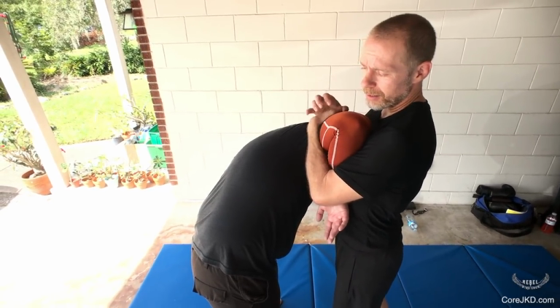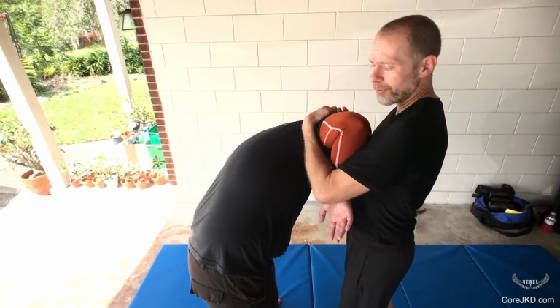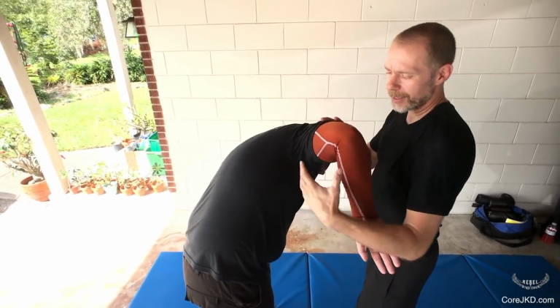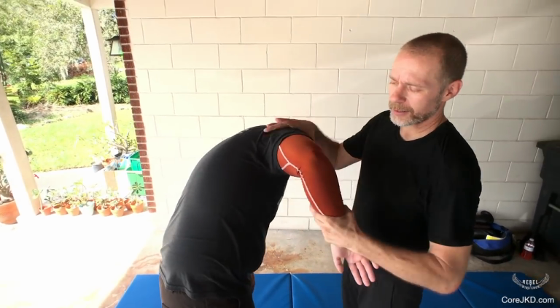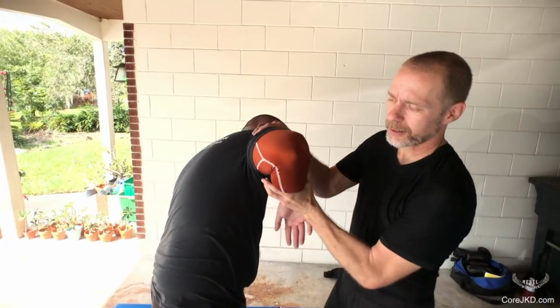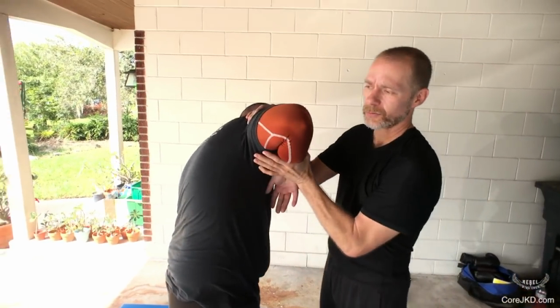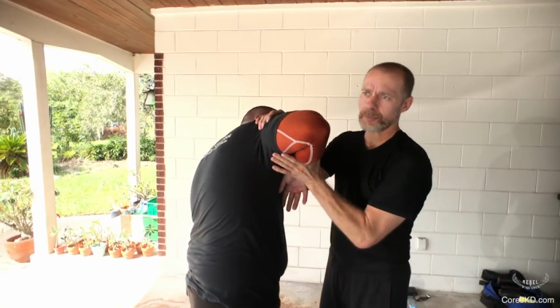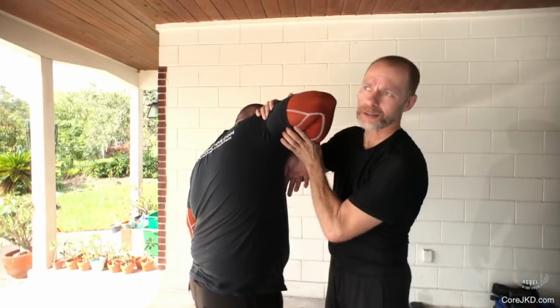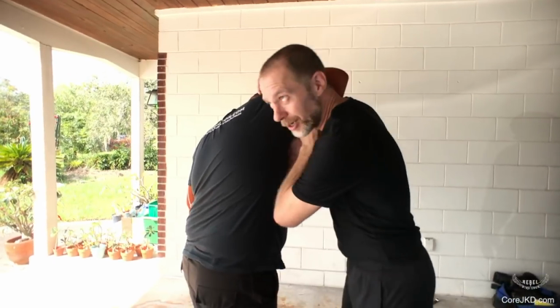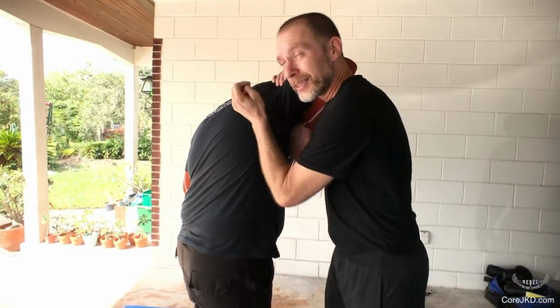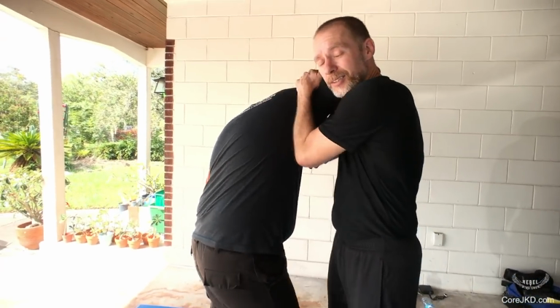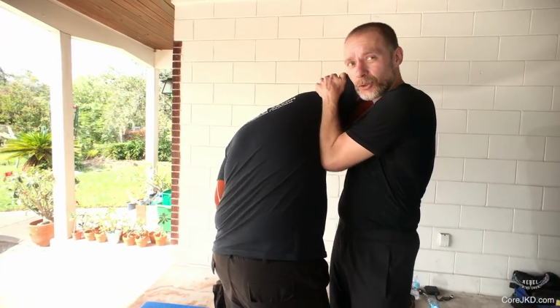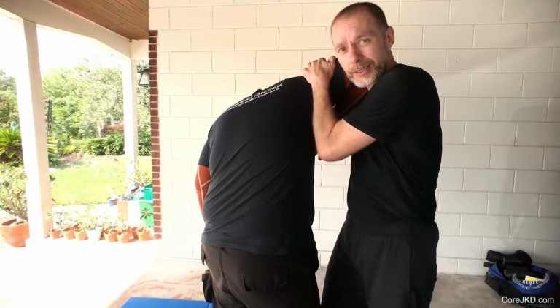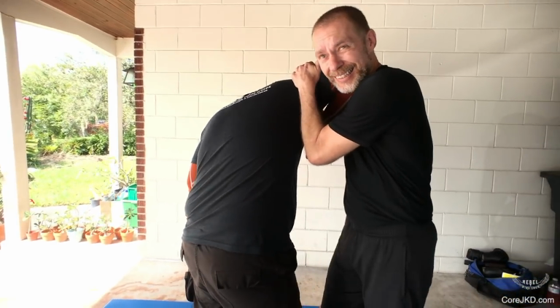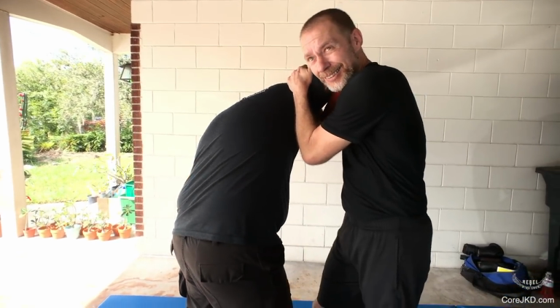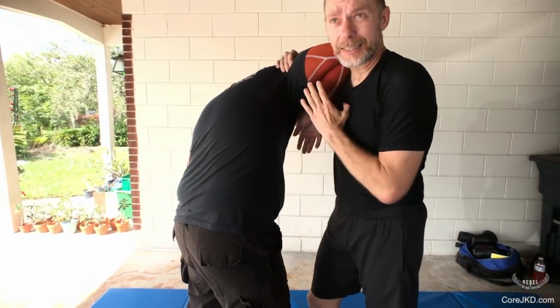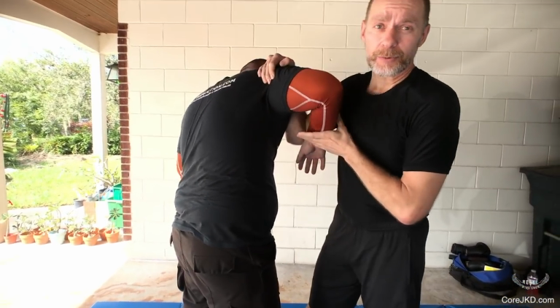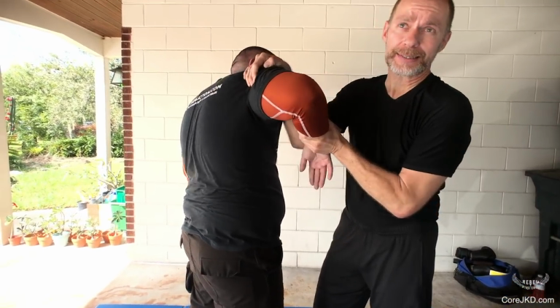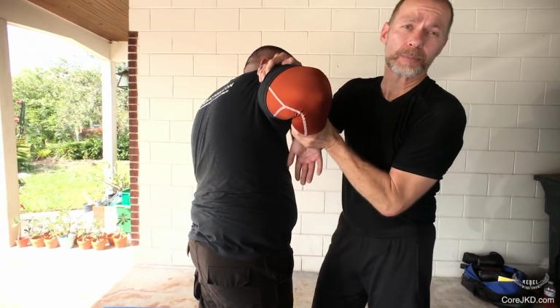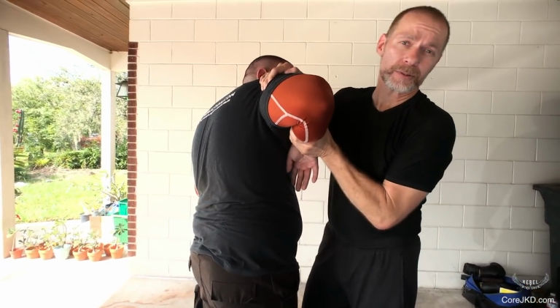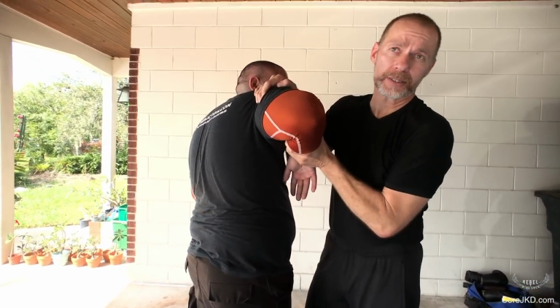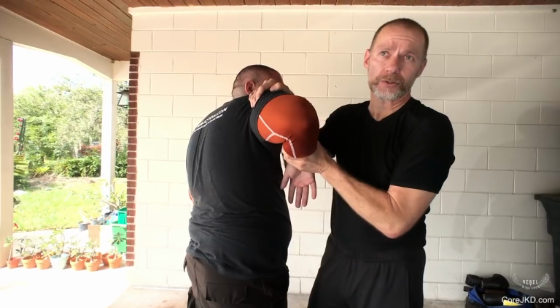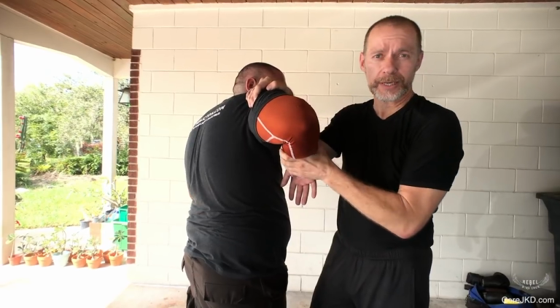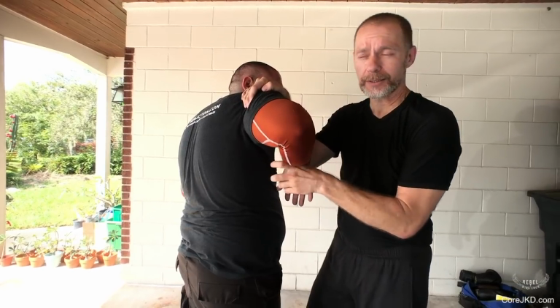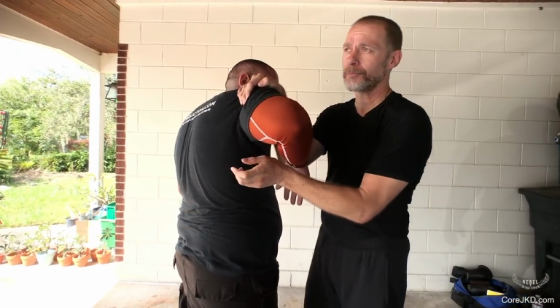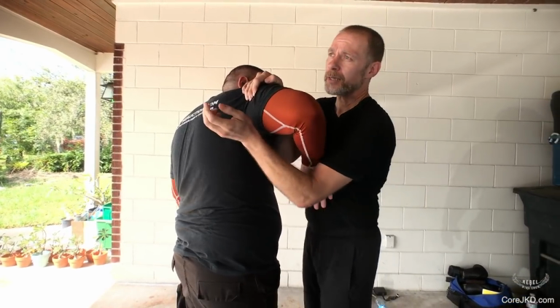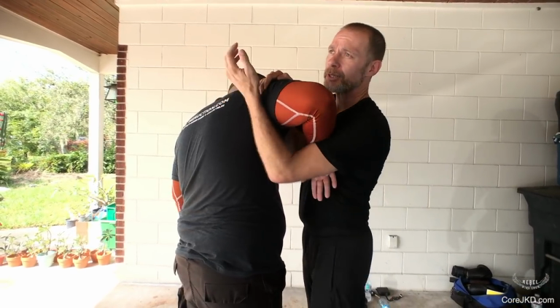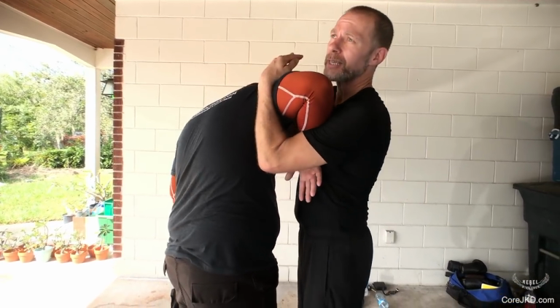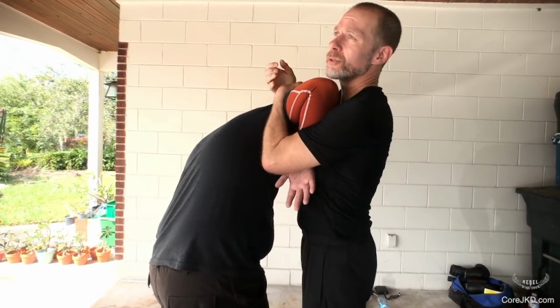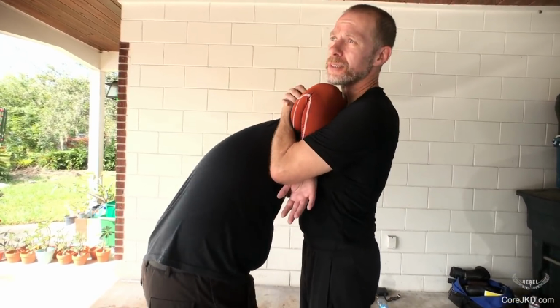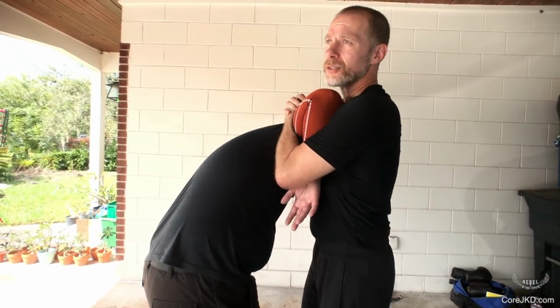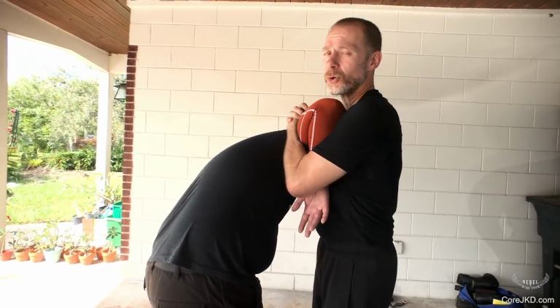Everybody hates this. When you bind somebody's arm like this, it's annoying as hell. They want to get that arm out, and so you can use that against them. In this particular case, we're using this as torque.